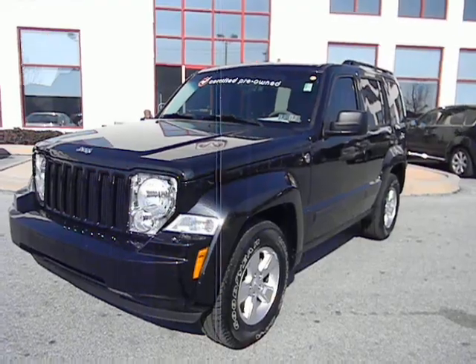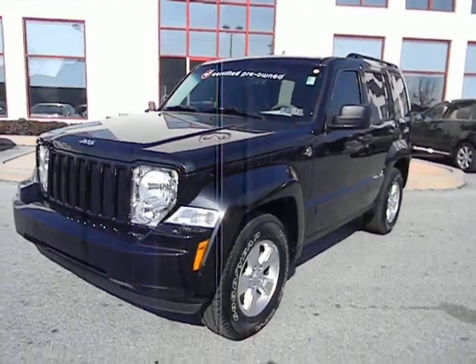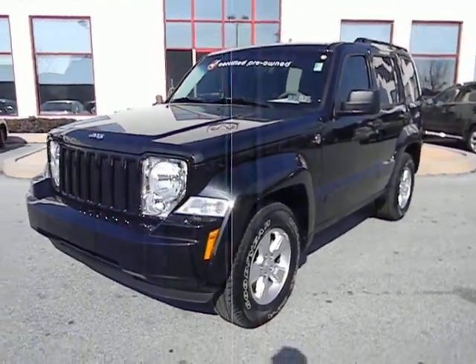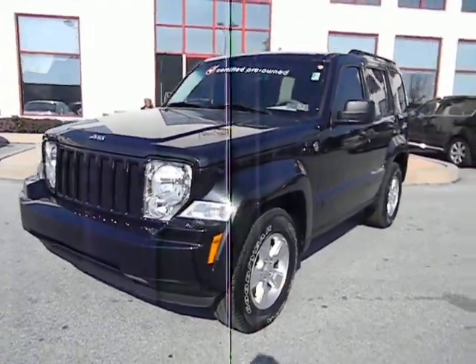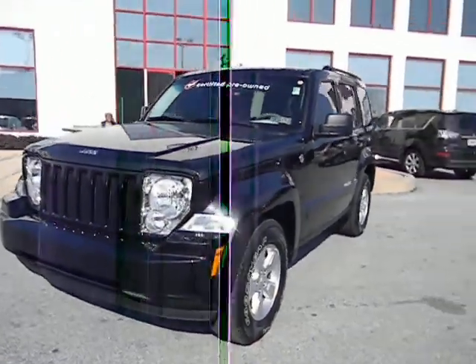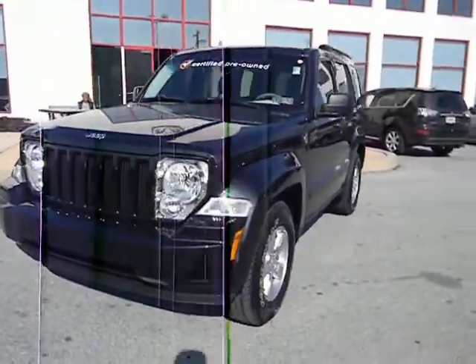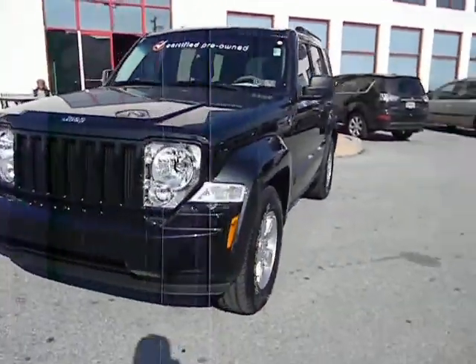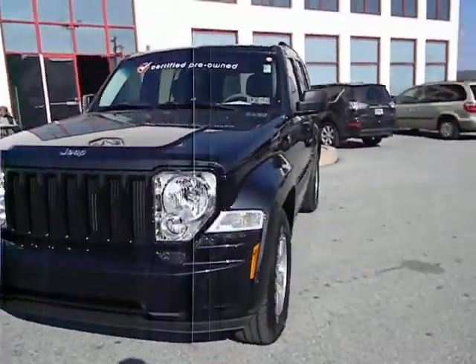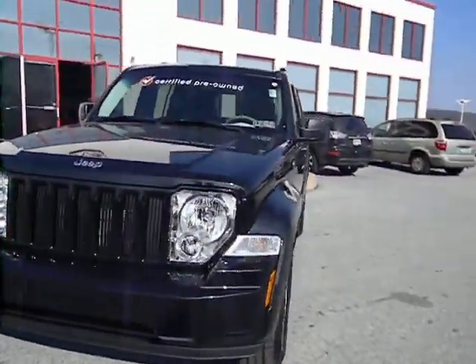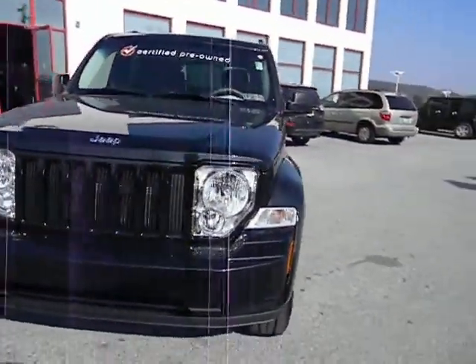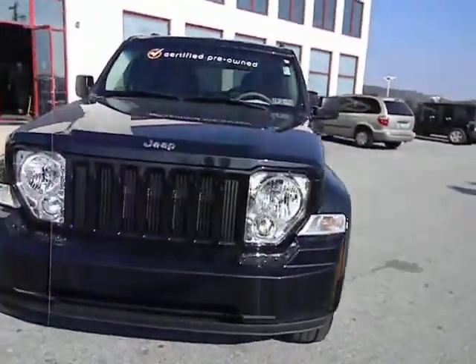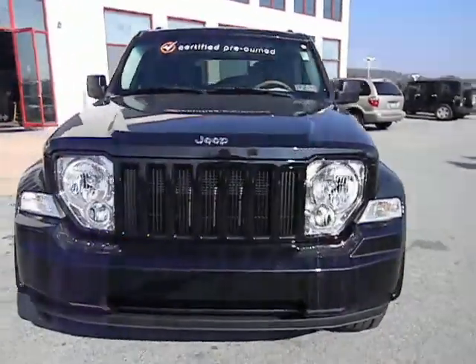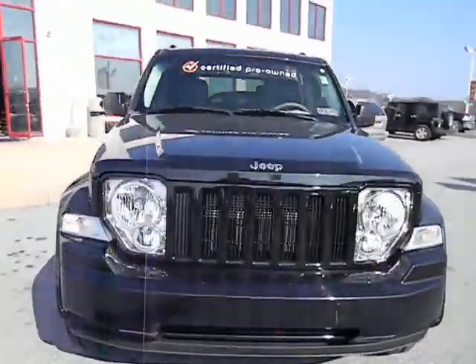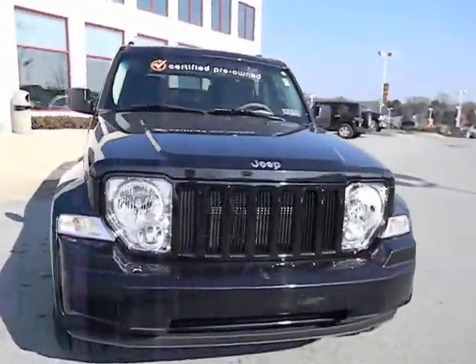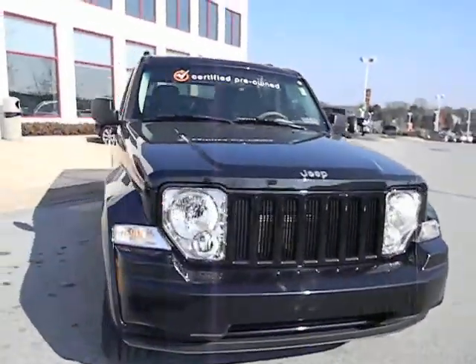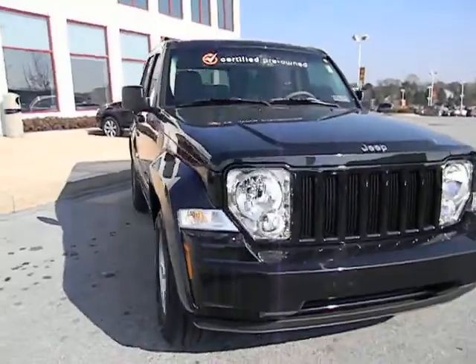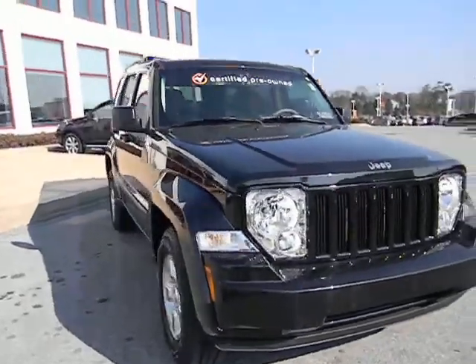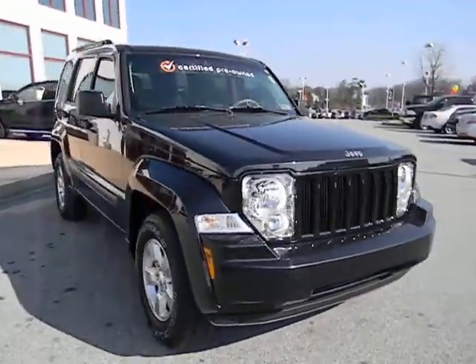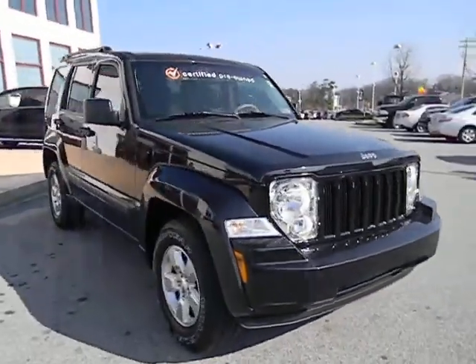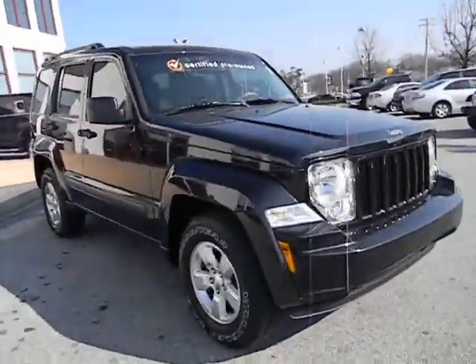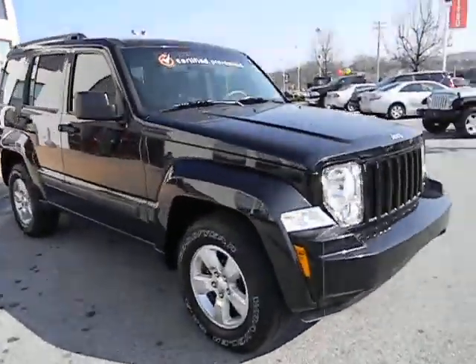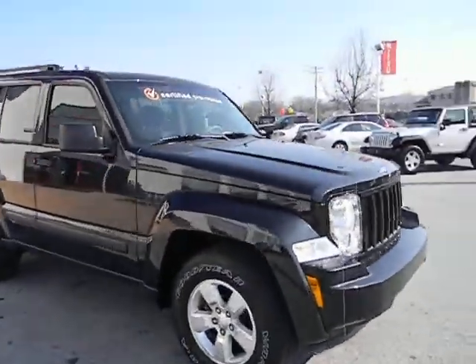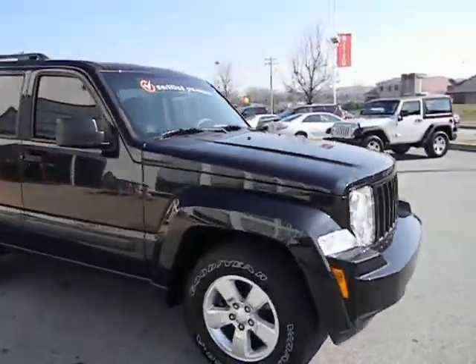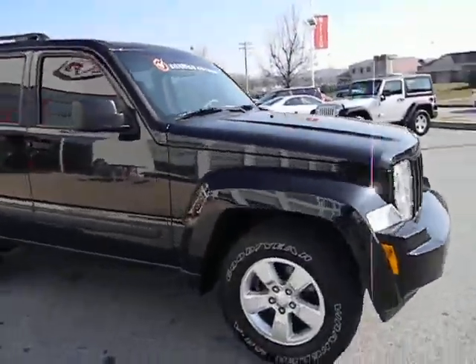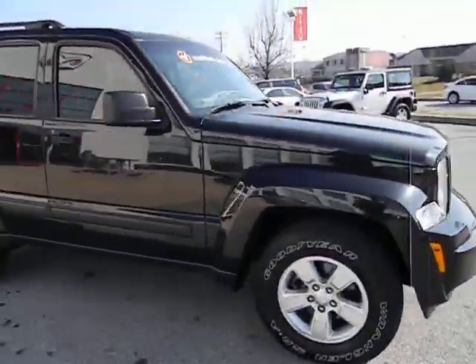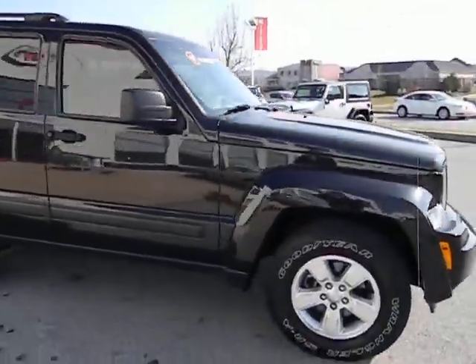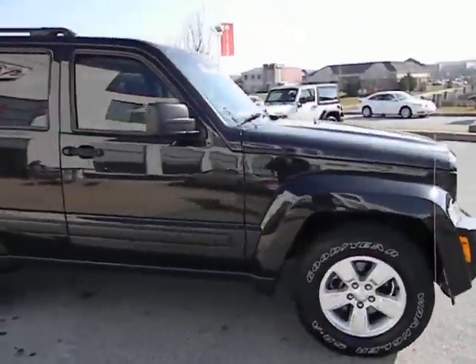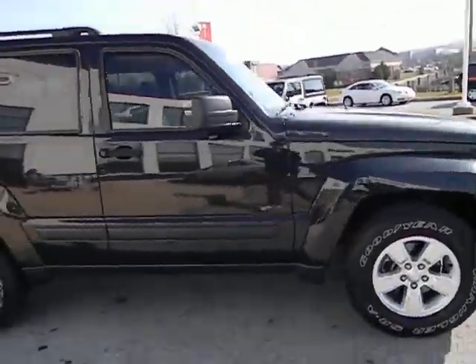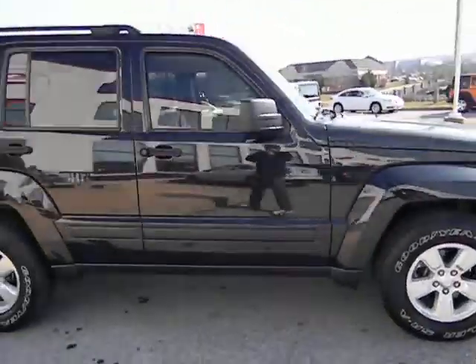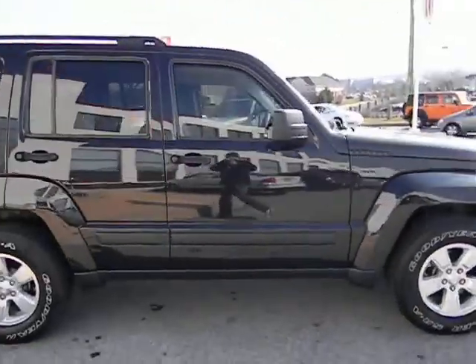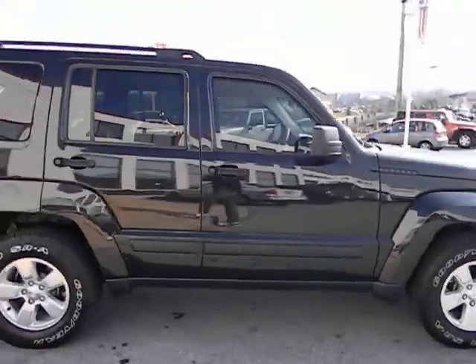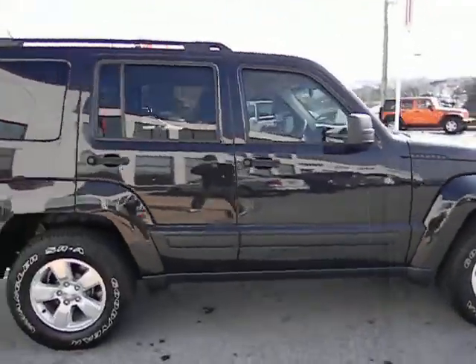Here at Jeff the Ember Auto Group in downtown, we have this 2010 Jeep Liberty. It's a certified pre-owned vehicle with a 7-year, 100,000-mile balance of factory warranty.